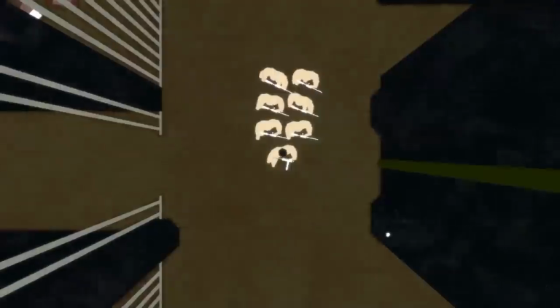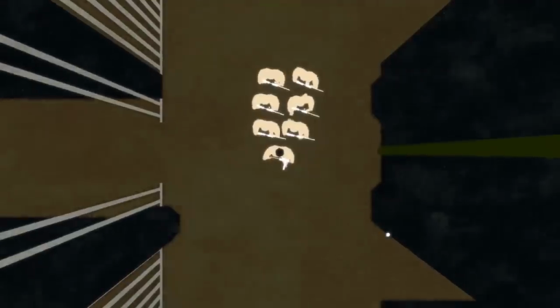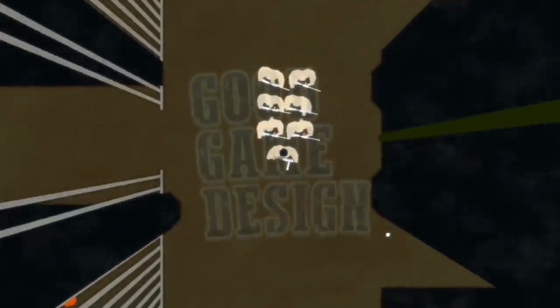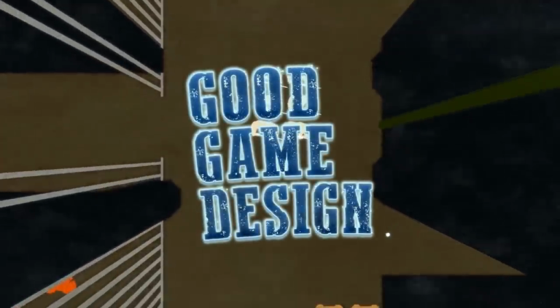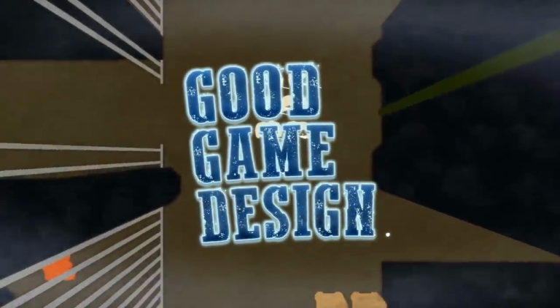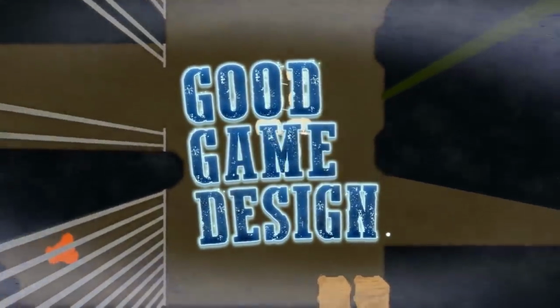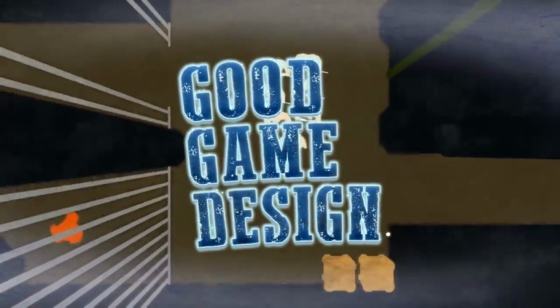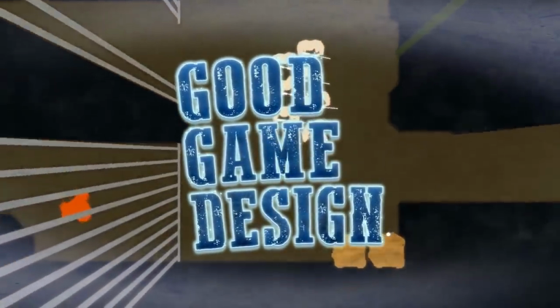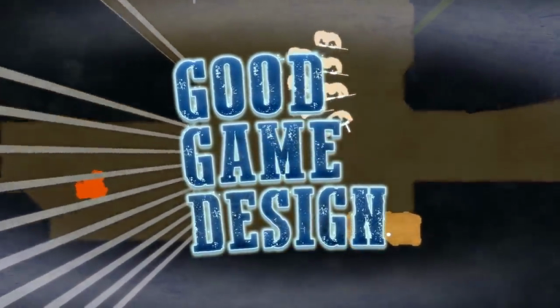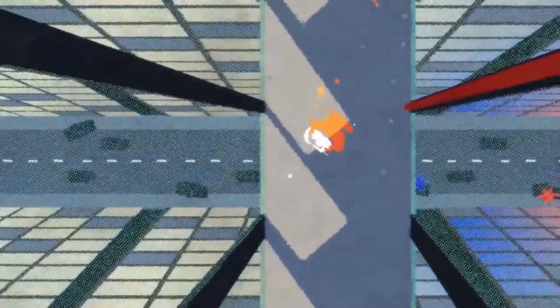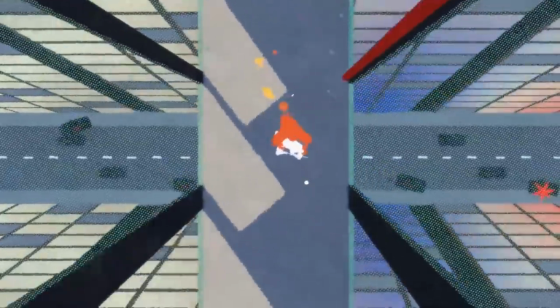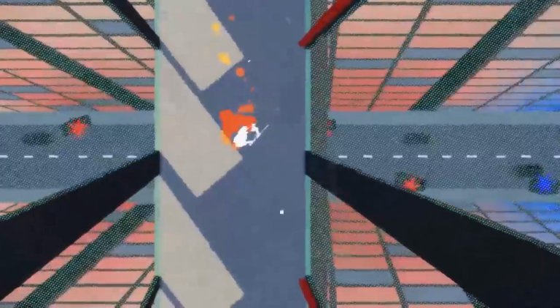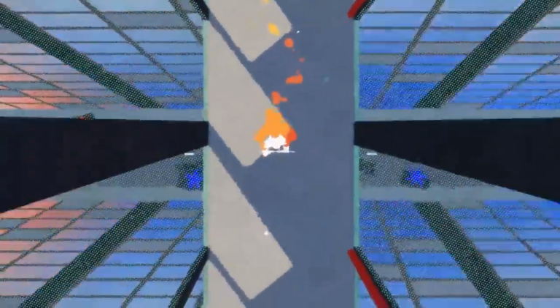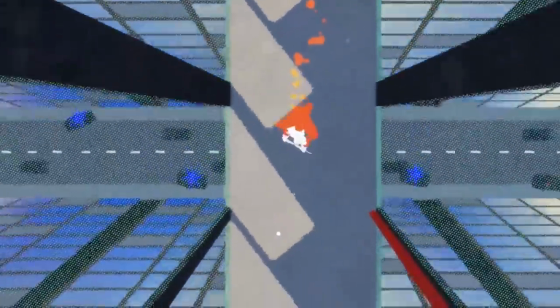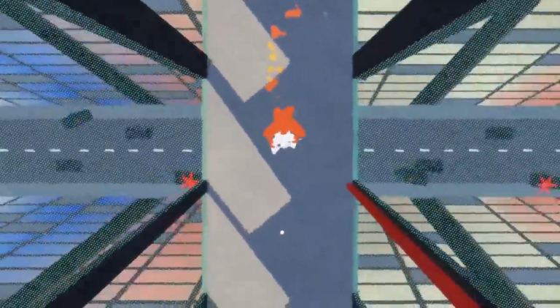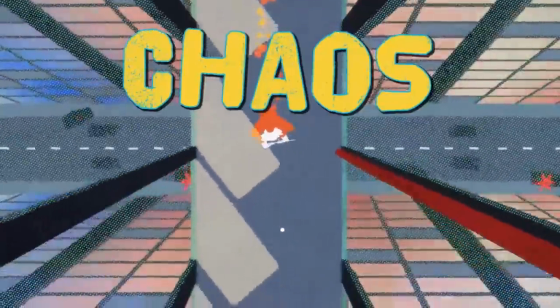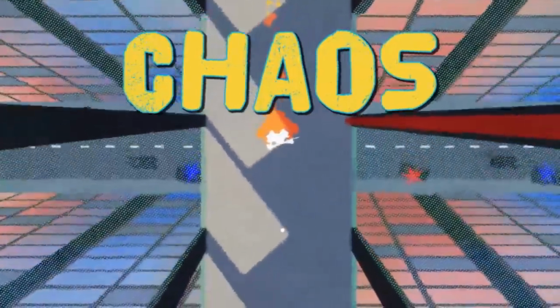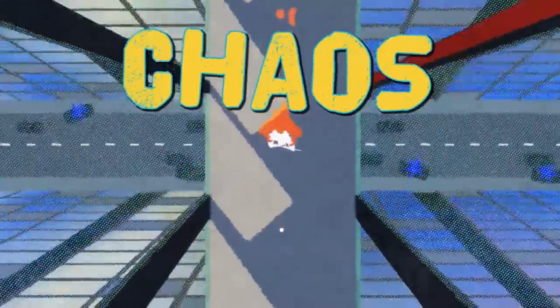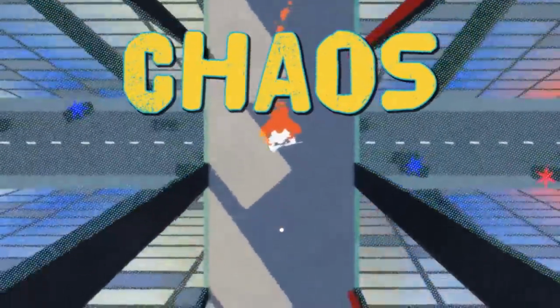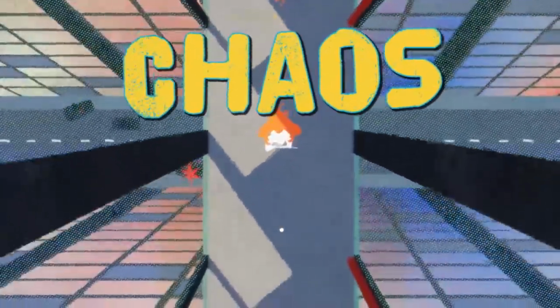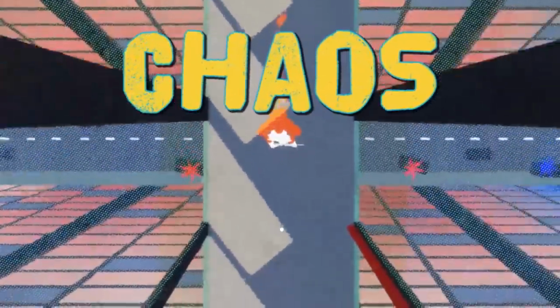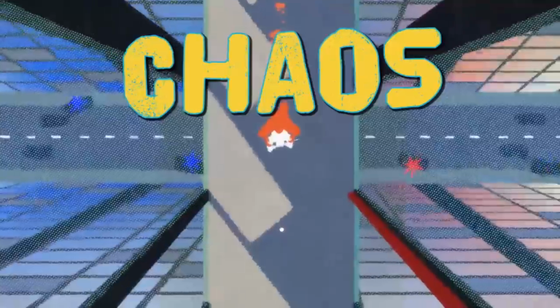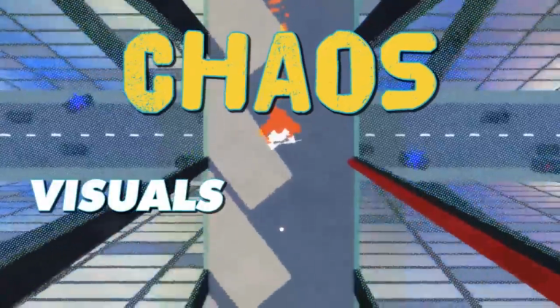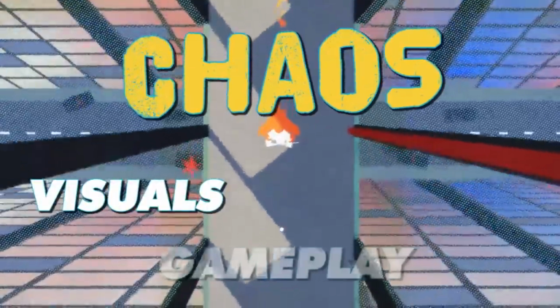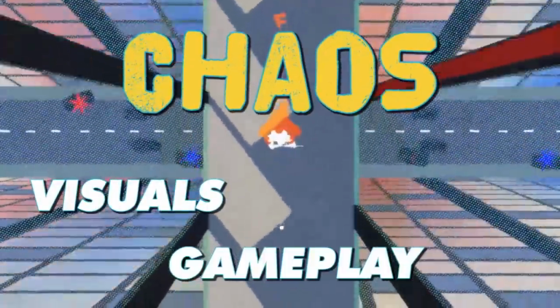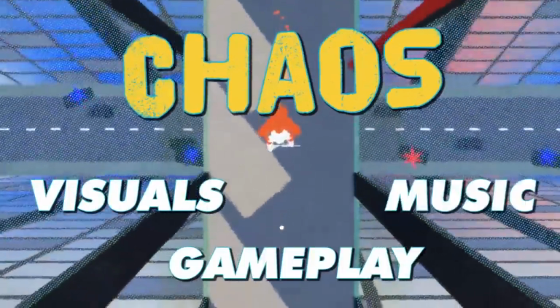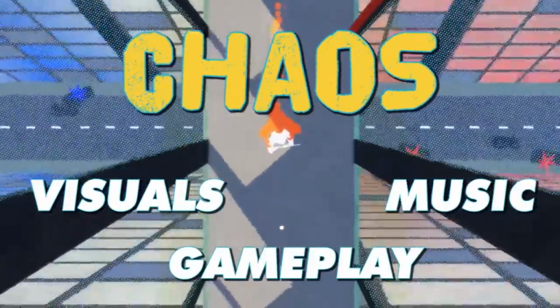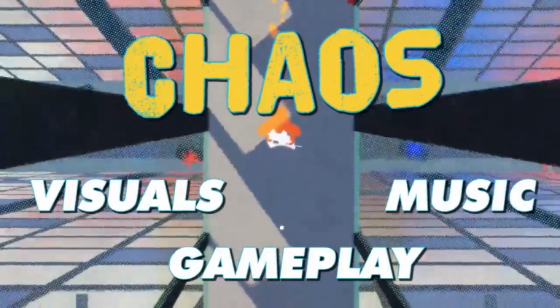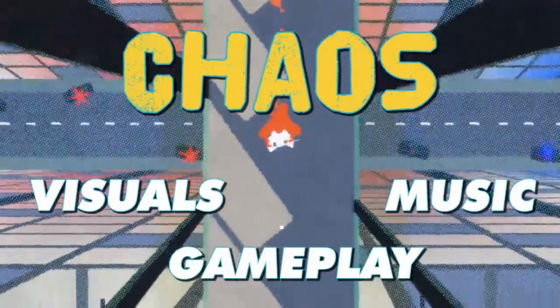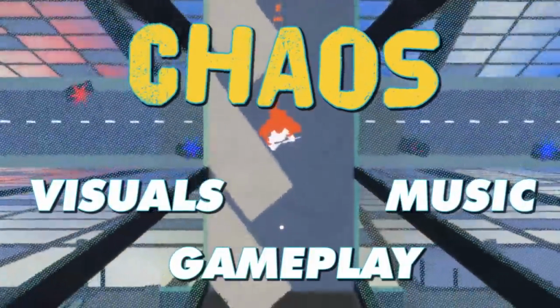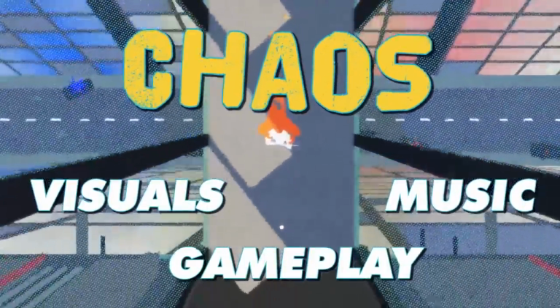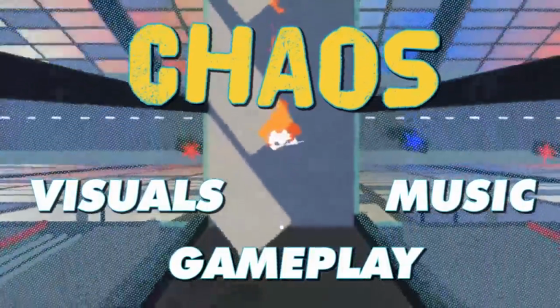I'm Snowman, welcome to Good Game Design, let's talk about it. If I had to describe Ape Out in one word it would be chaos, and it somehow exemplifies this theming in its visuals, gameplay, and music all at the same time. Let's break that down a little bit.